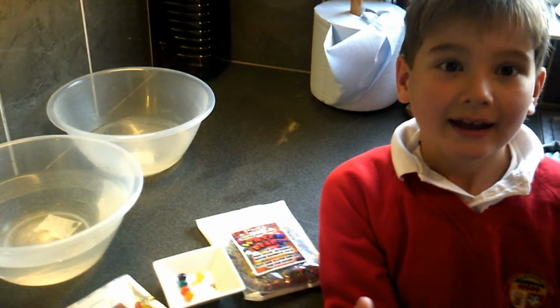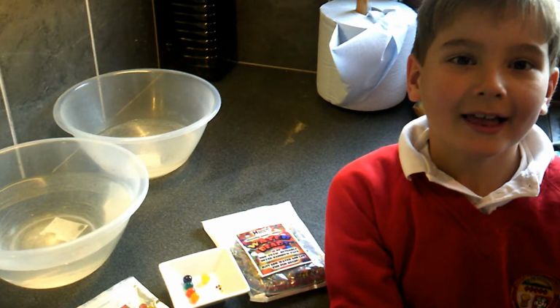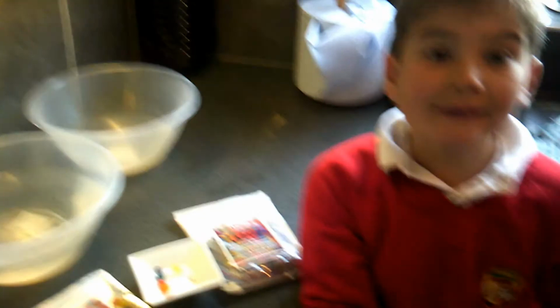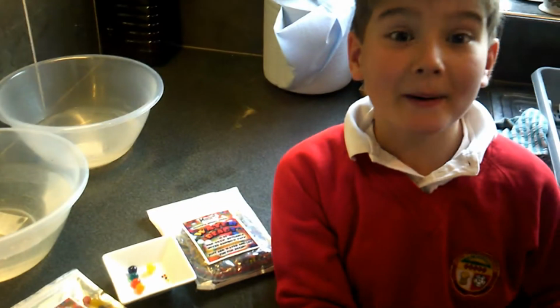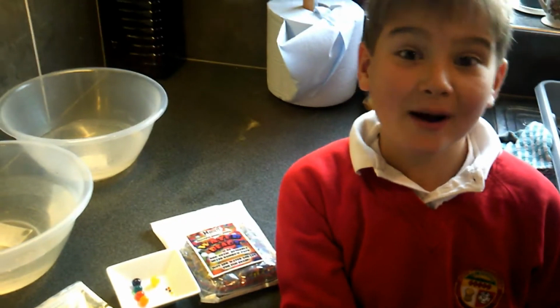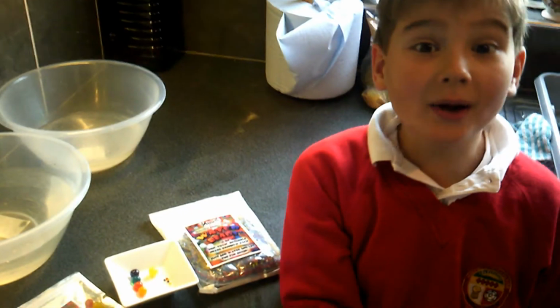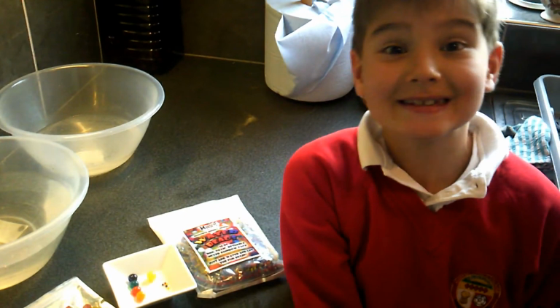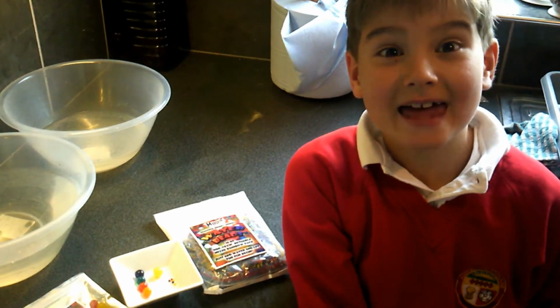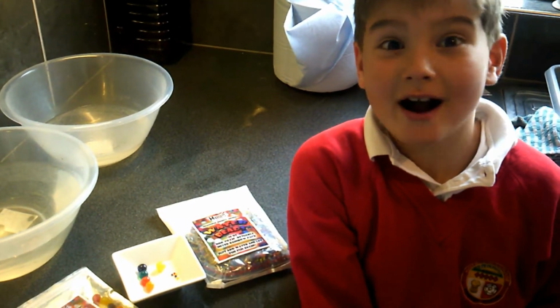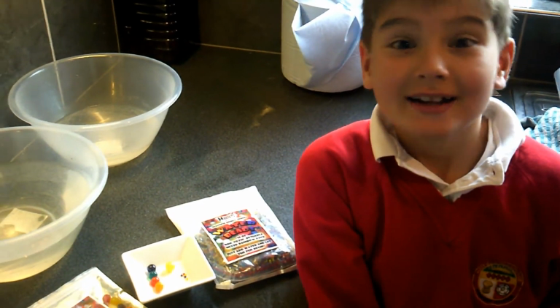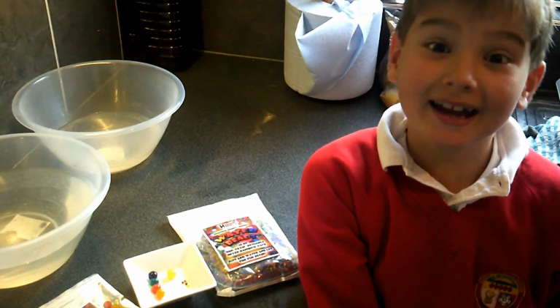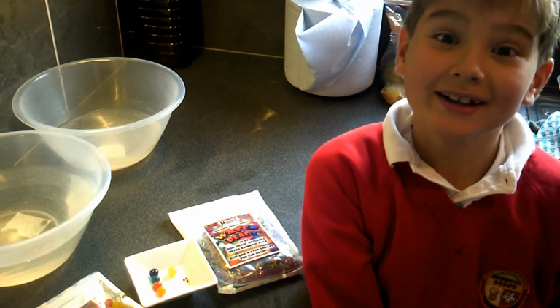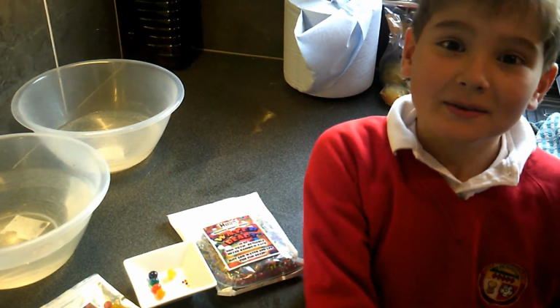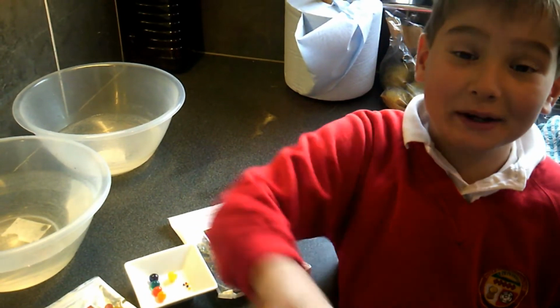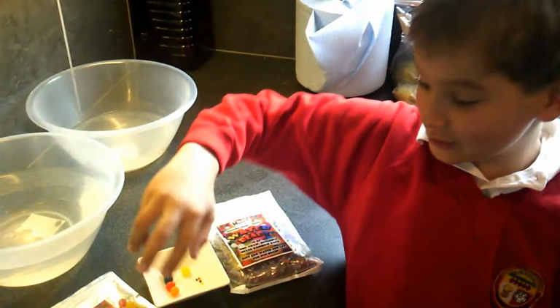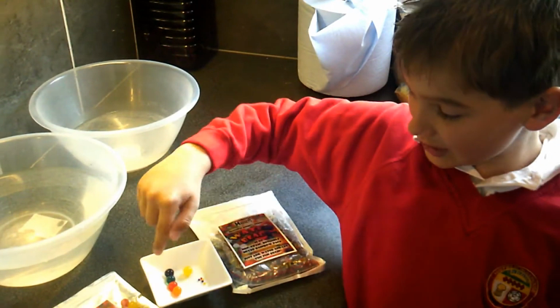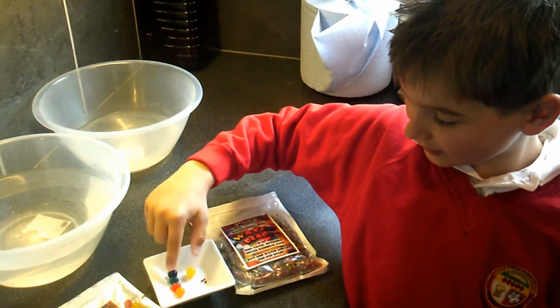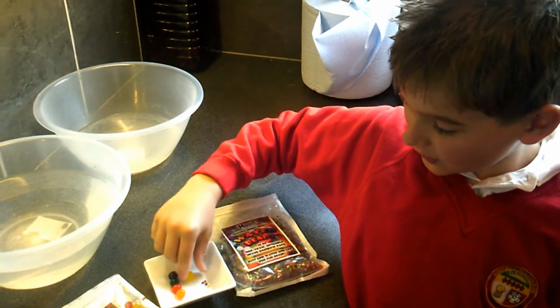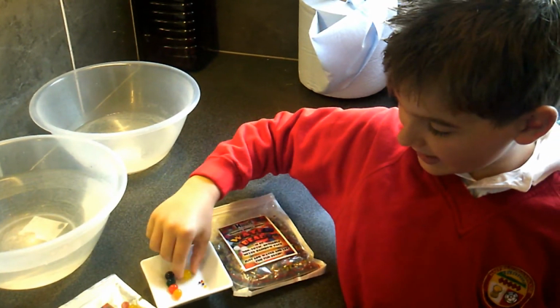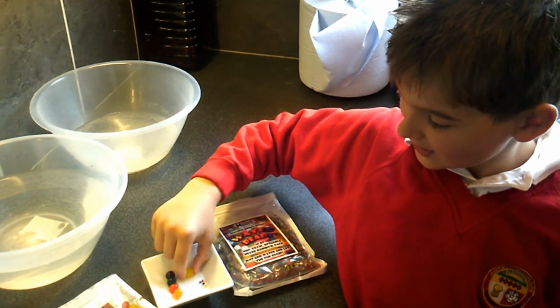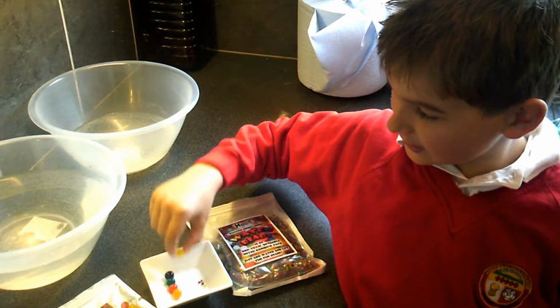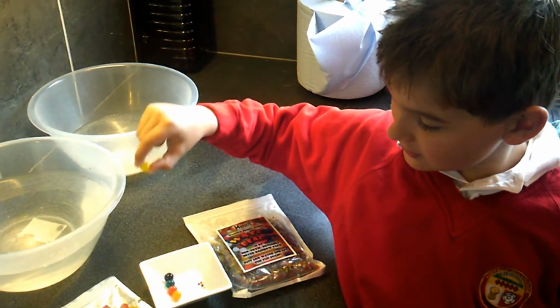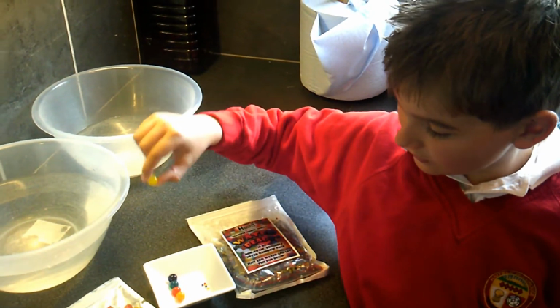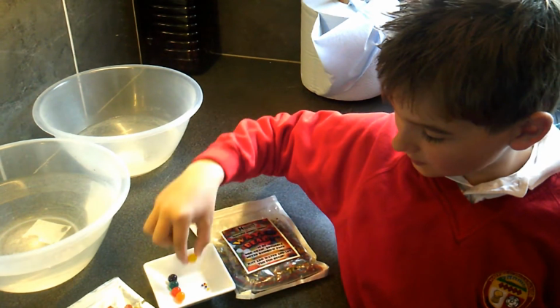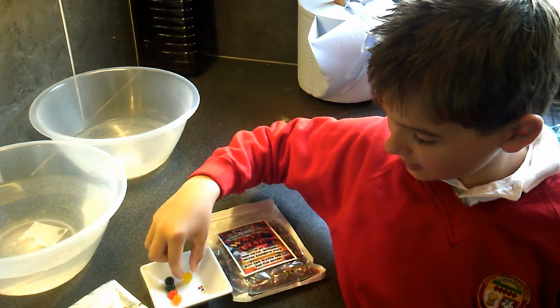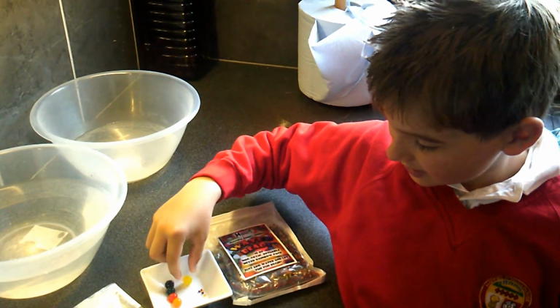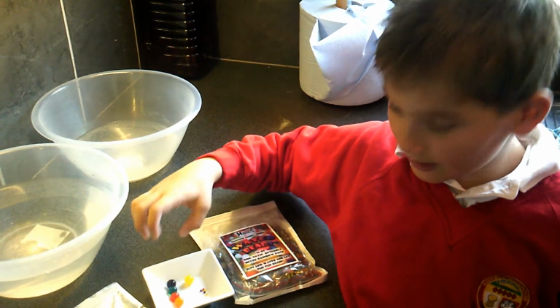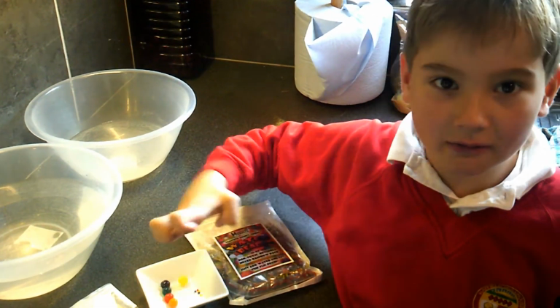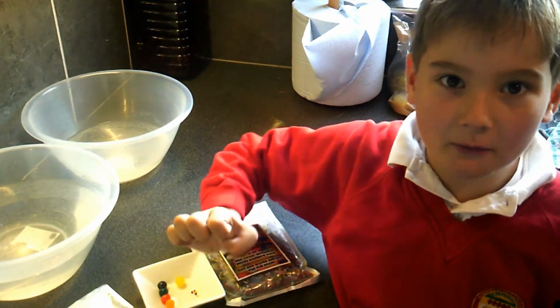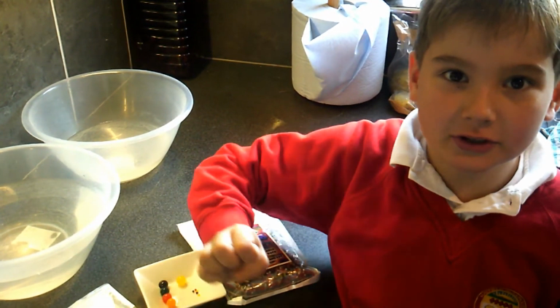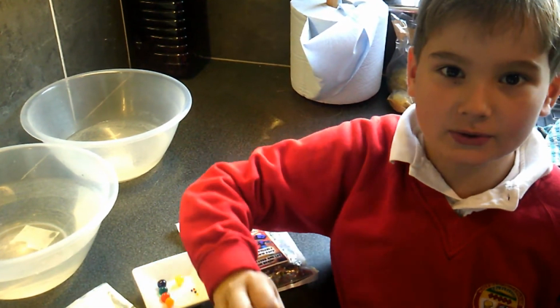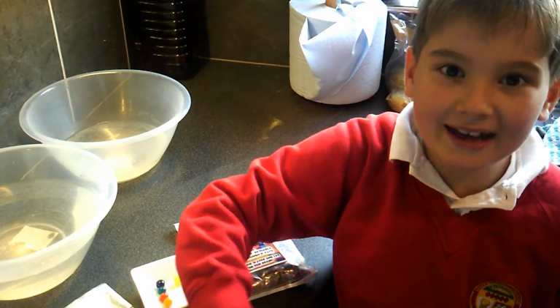Hello everybody, how are my friends today? Today we're putting giant Orbeez in water, which are going to grow for two days.